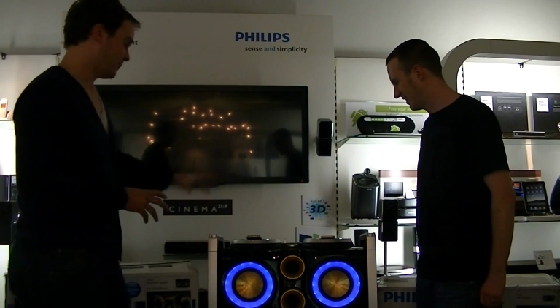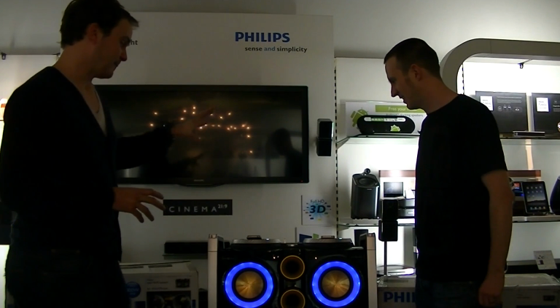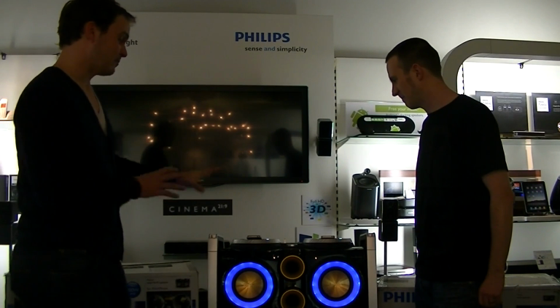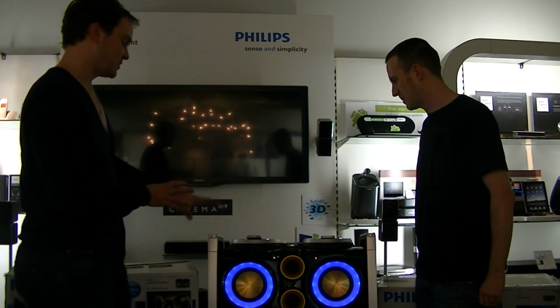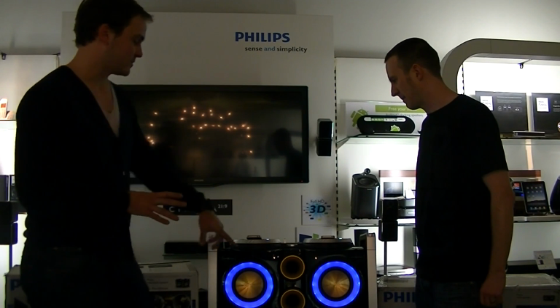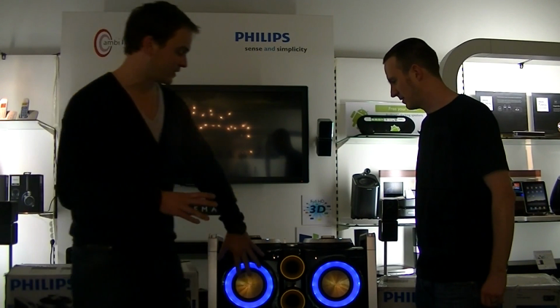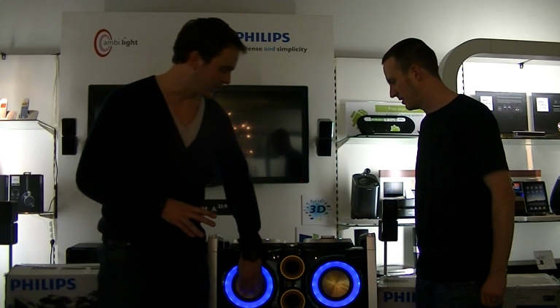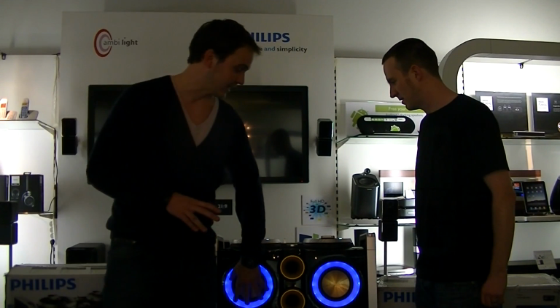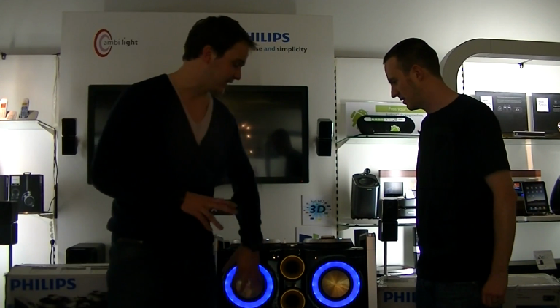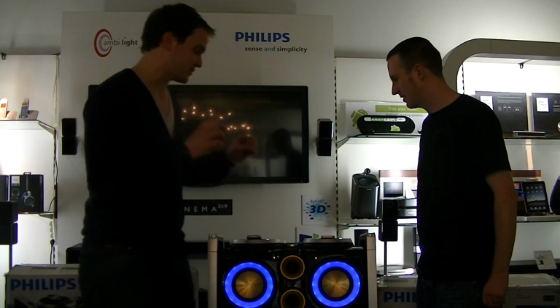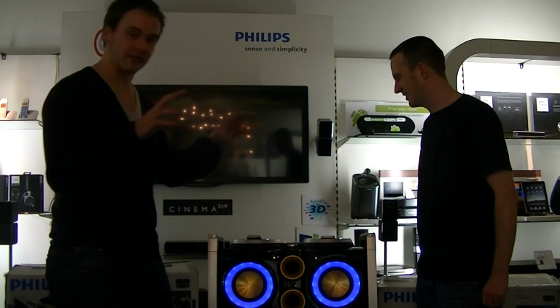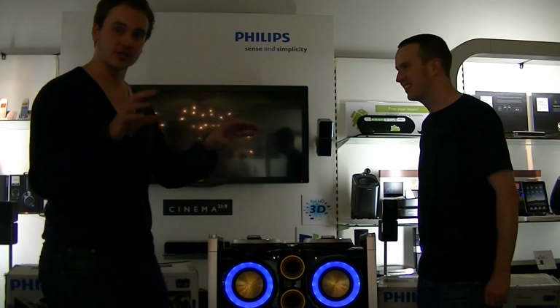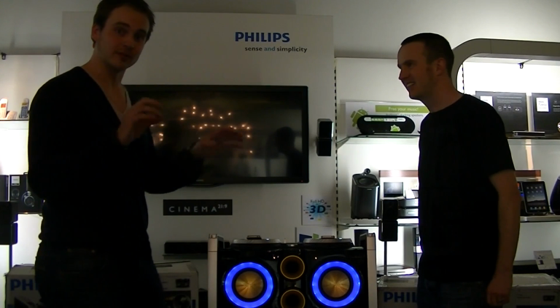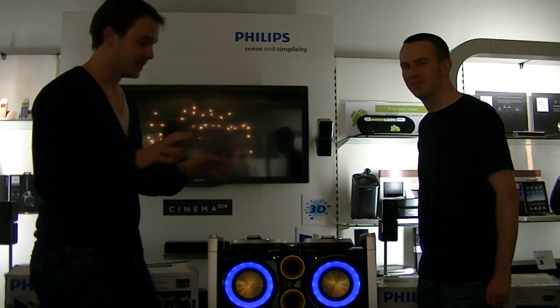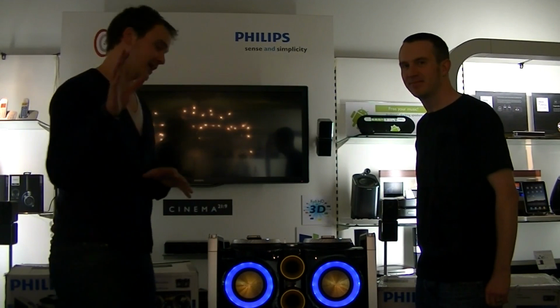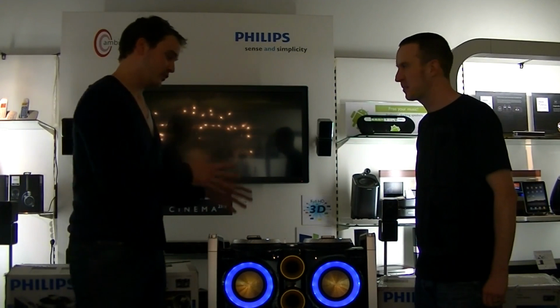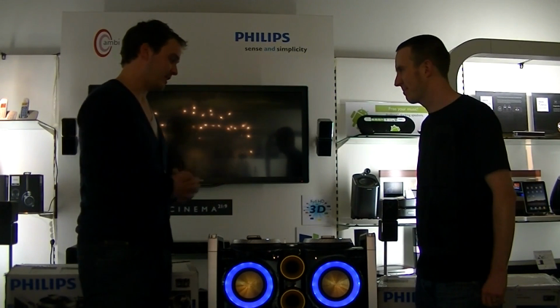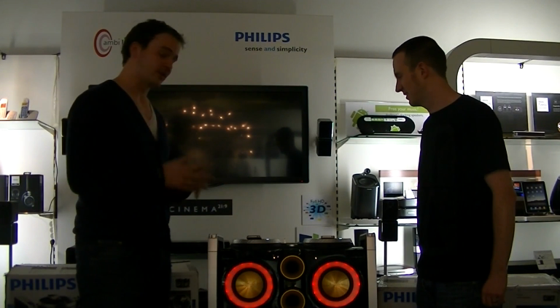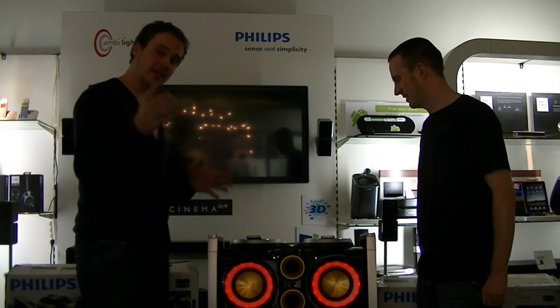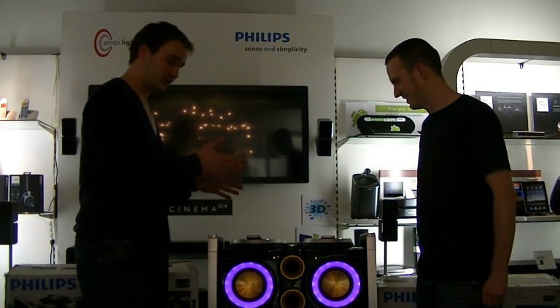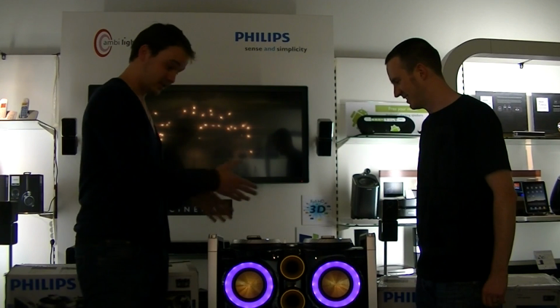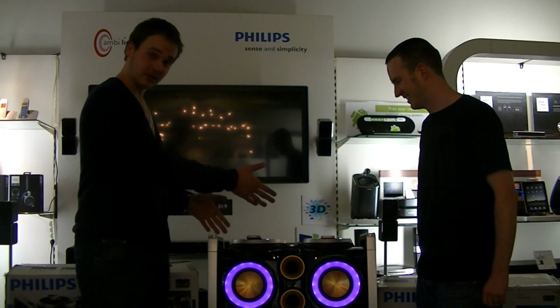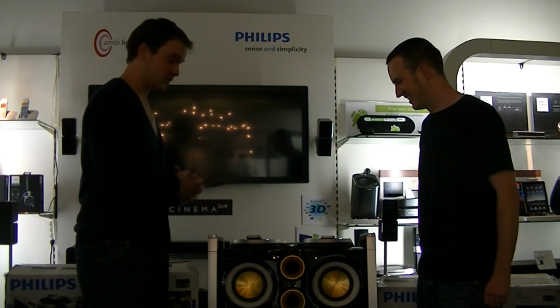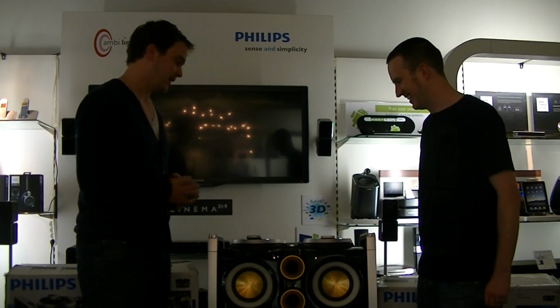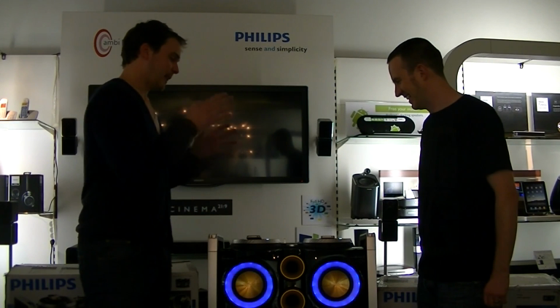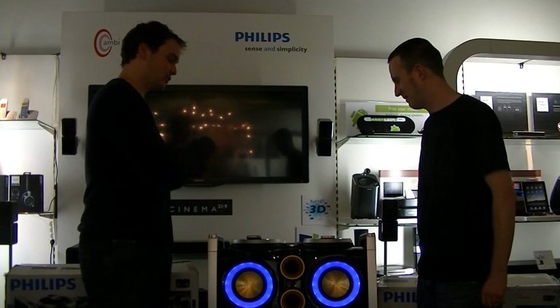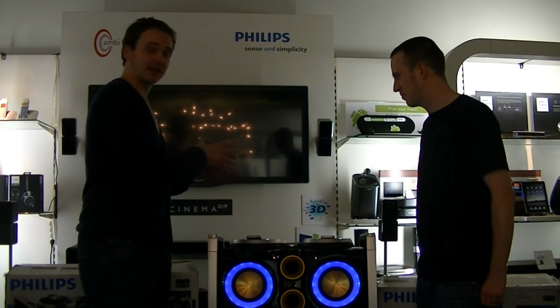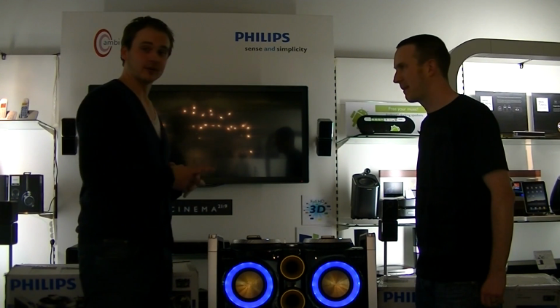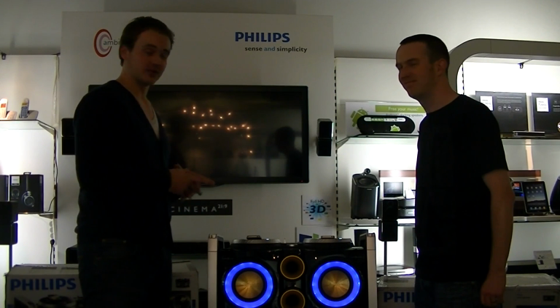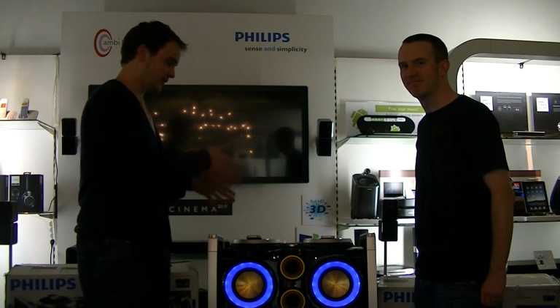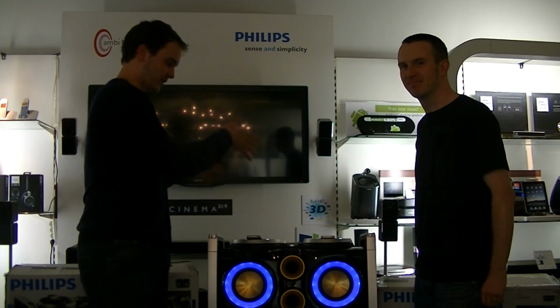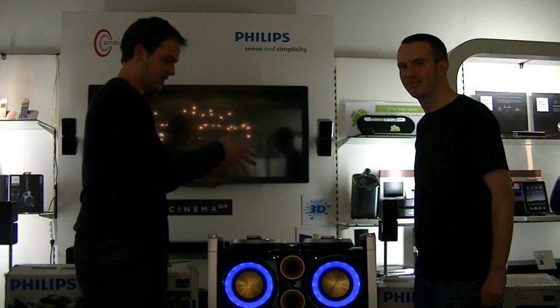So this is the party machine — it comes in different colors with lighting, it just vibrates along with the beat. We'll show you that a bit later once we go into detail on what this thing can do.